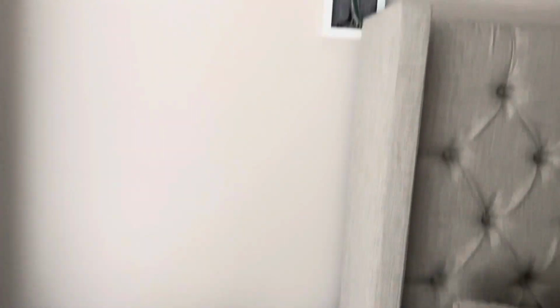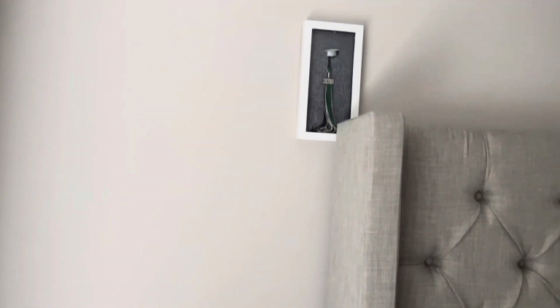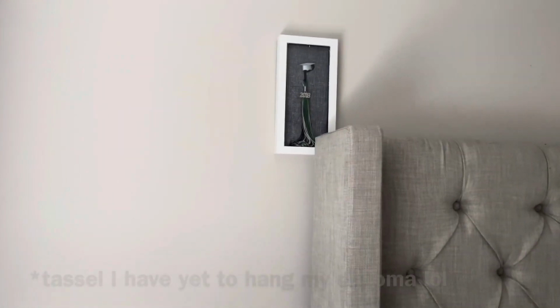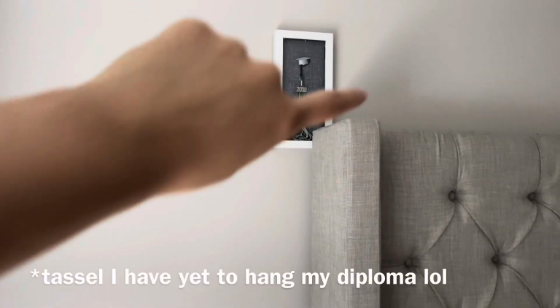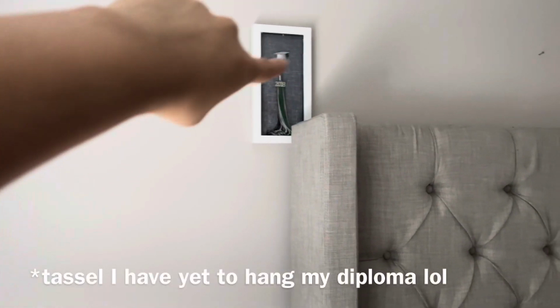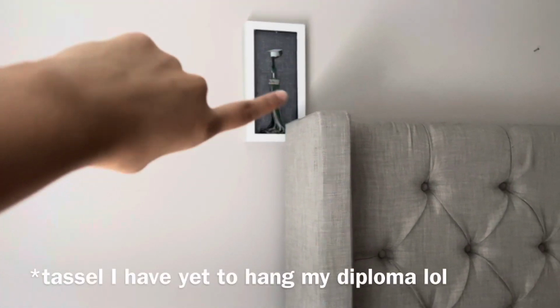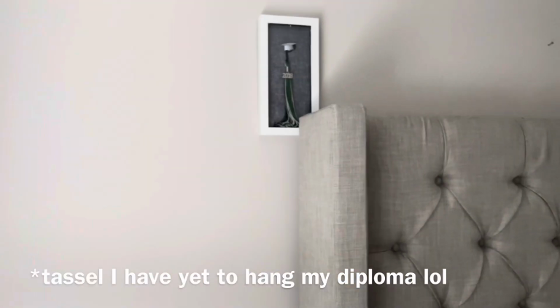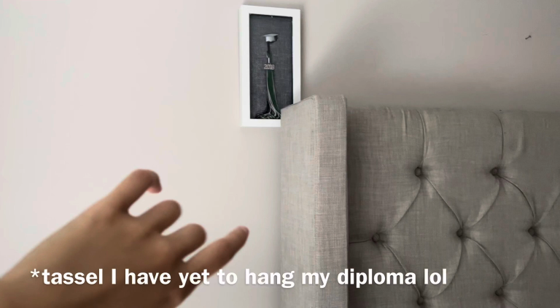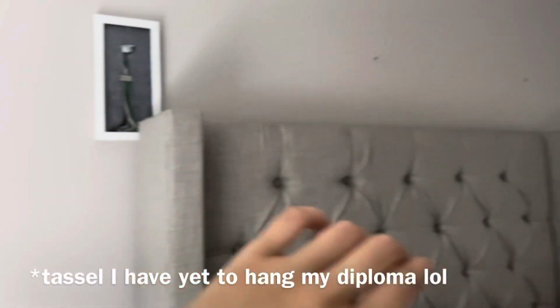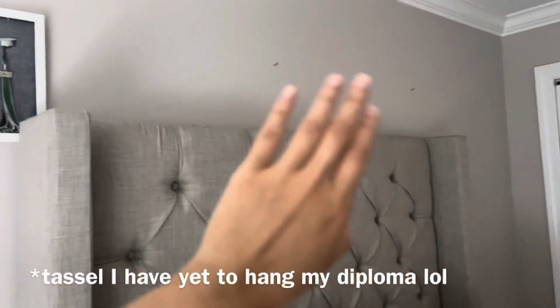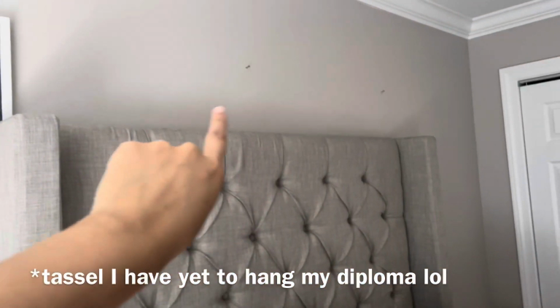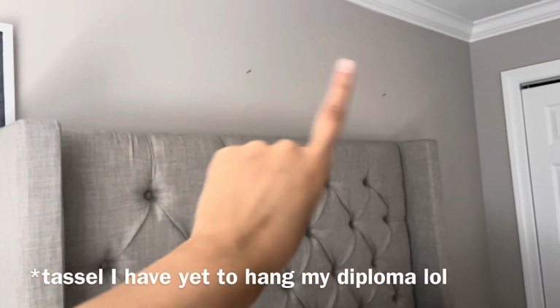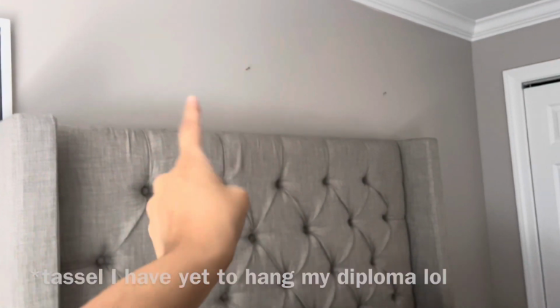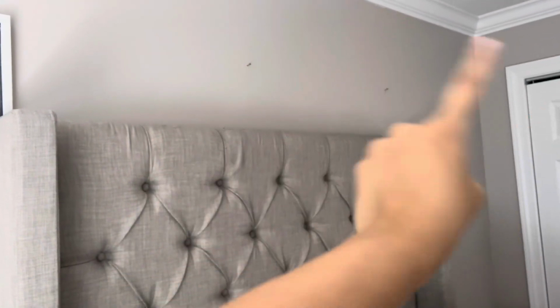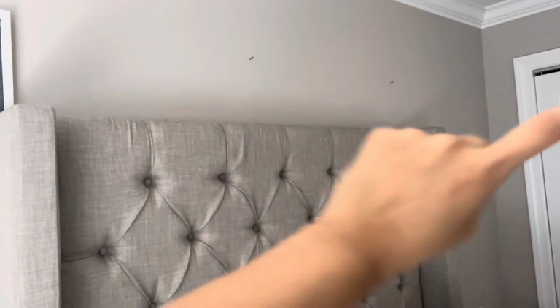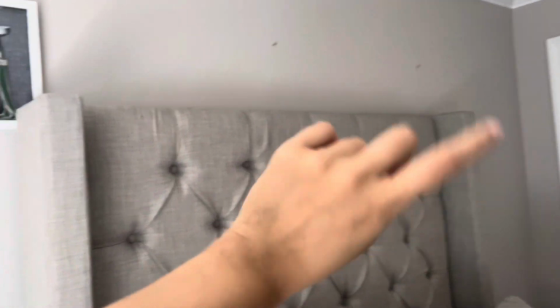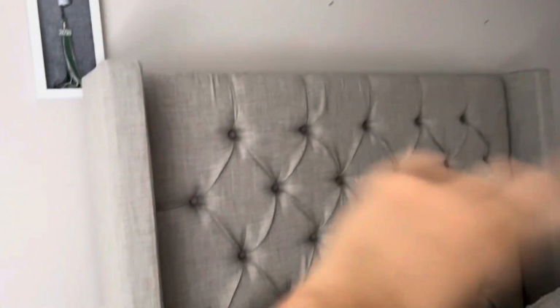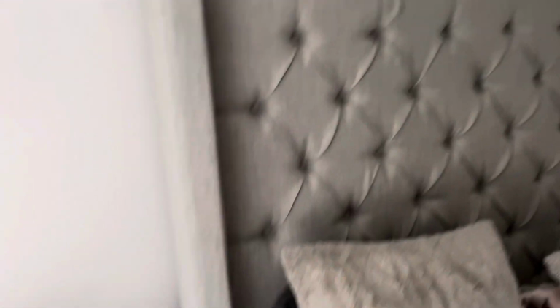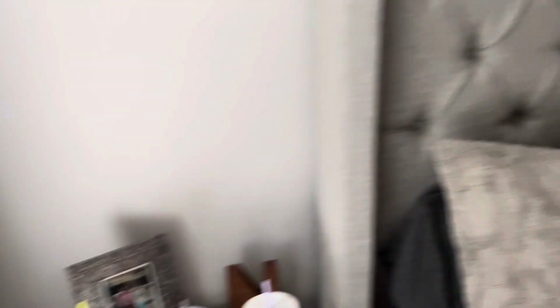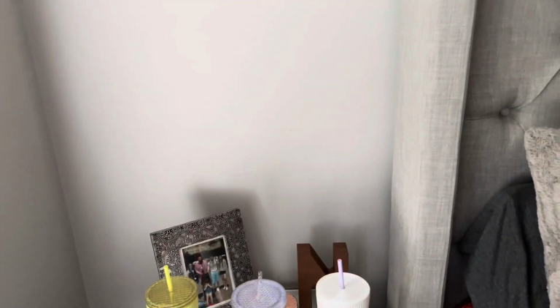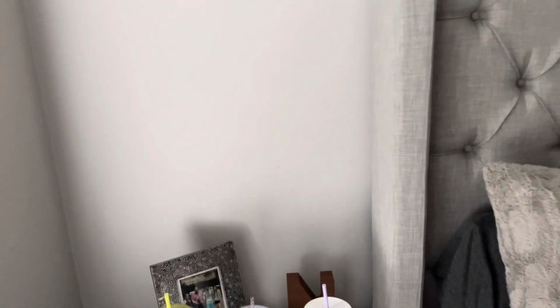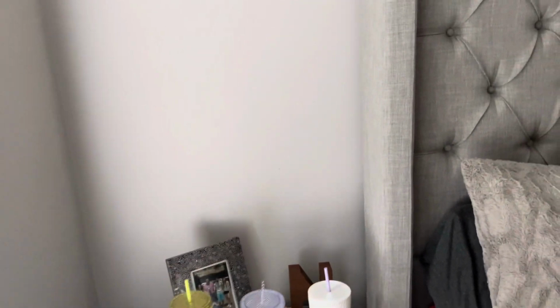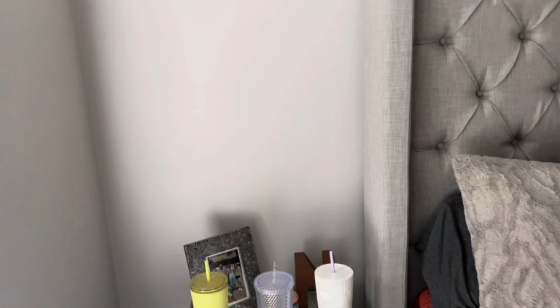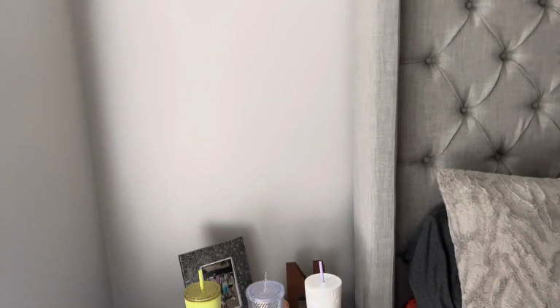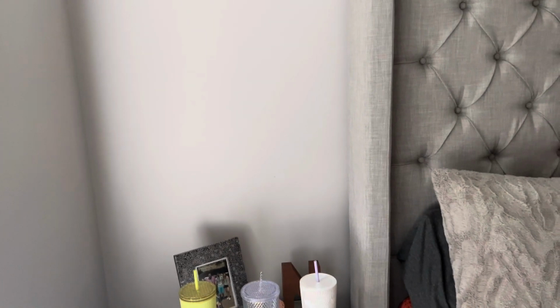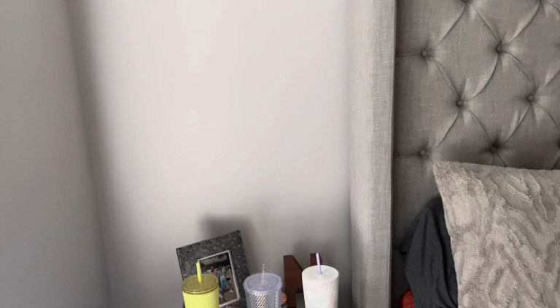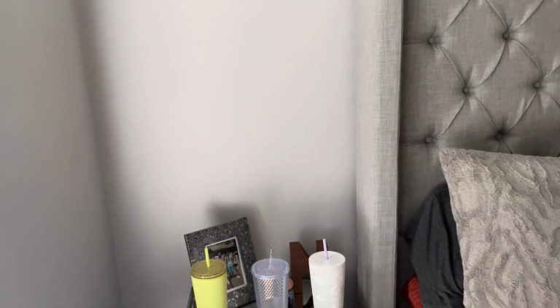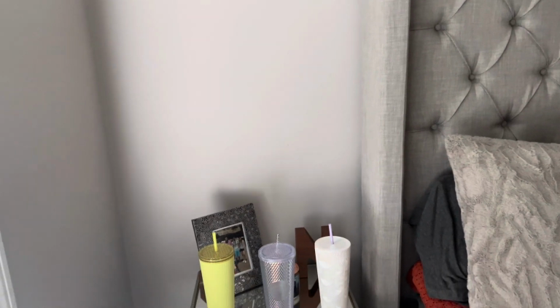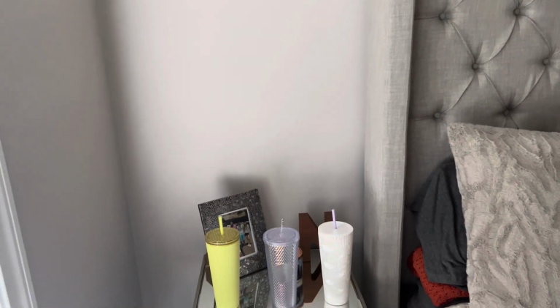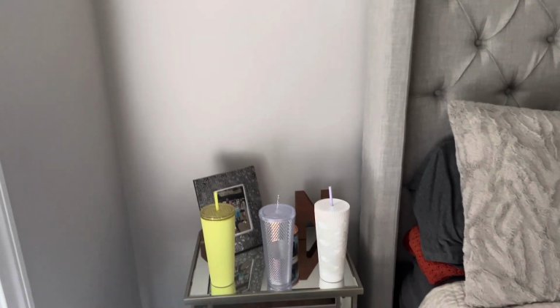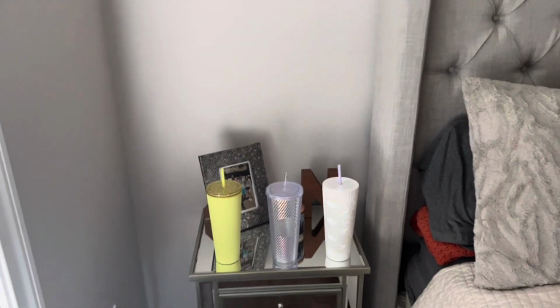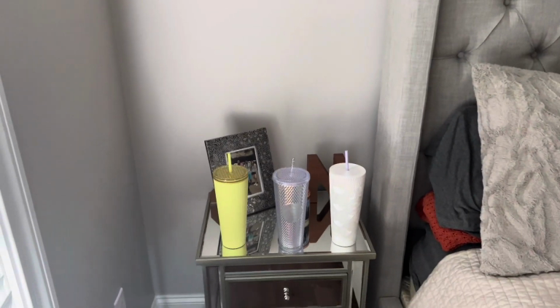Right there I have my little diploma from when I graduated. I still have yet to hang up the other two pieces. But I figured I should just film this room tour — it's never going to be fully done.